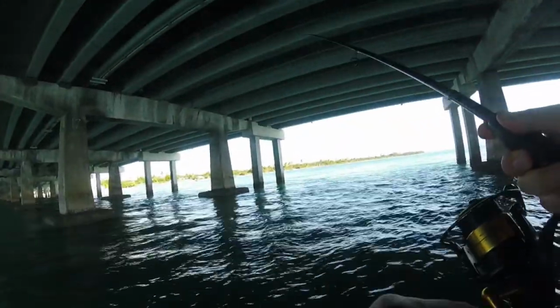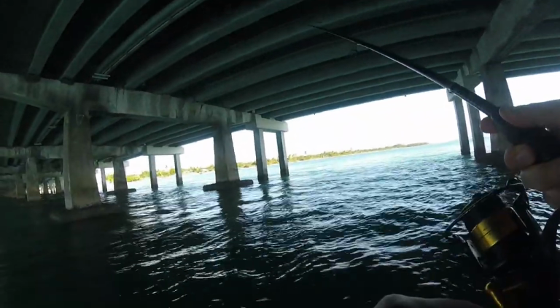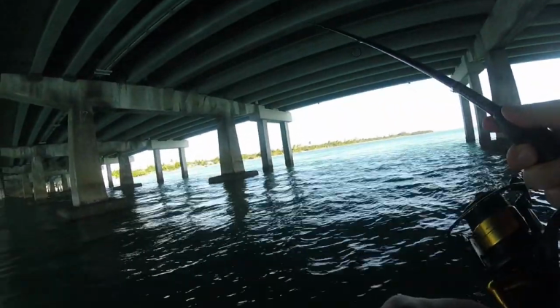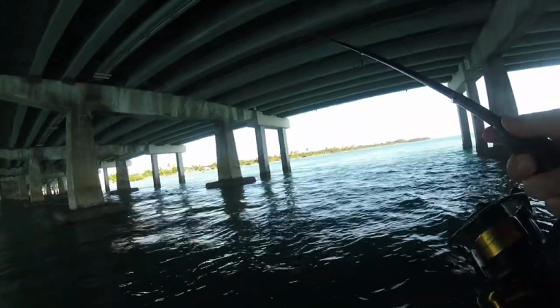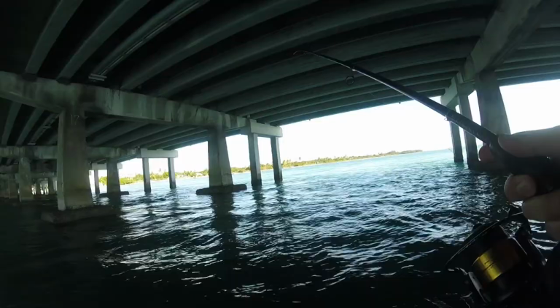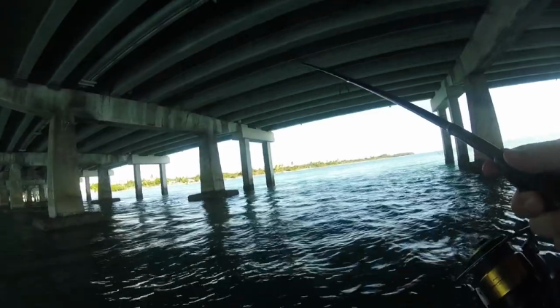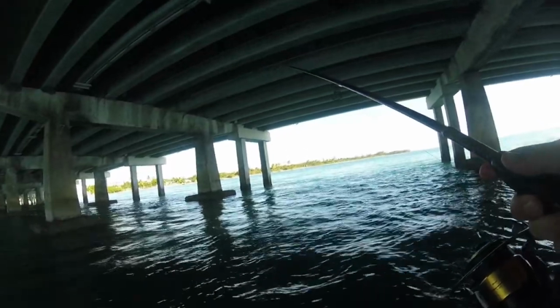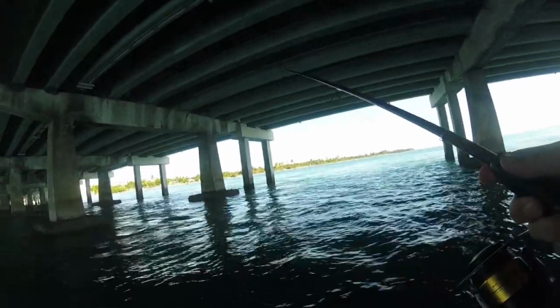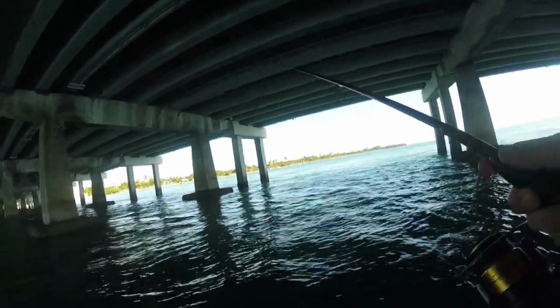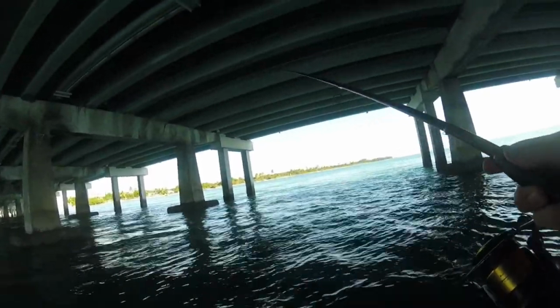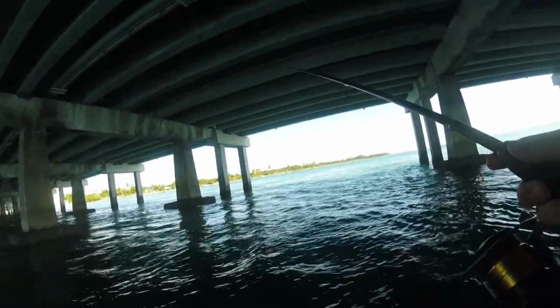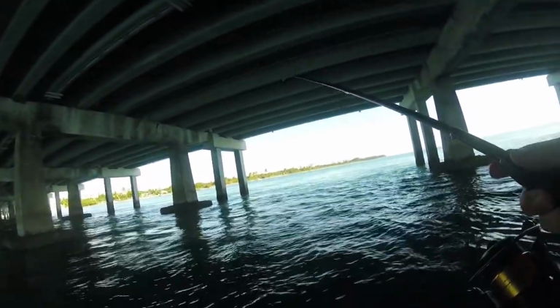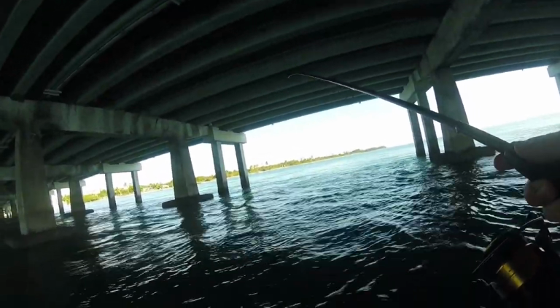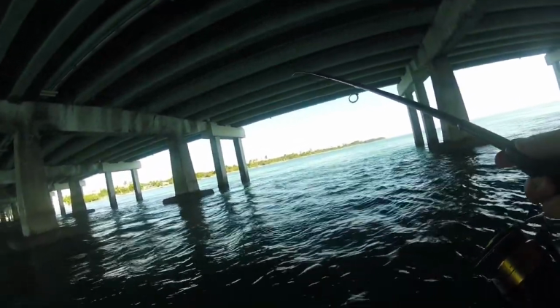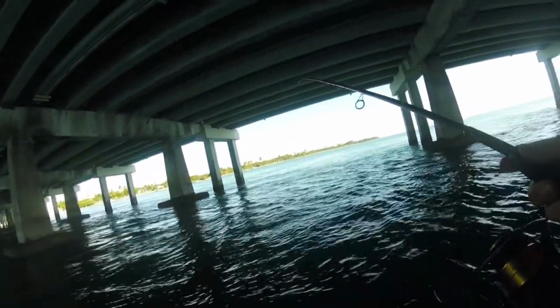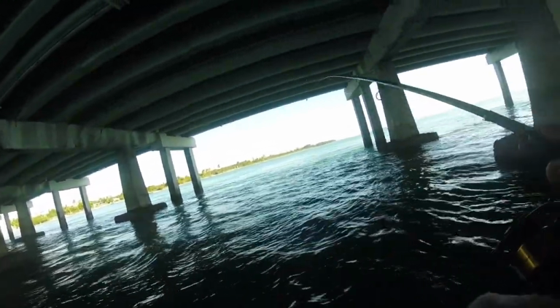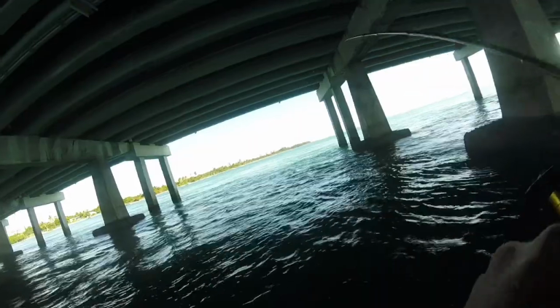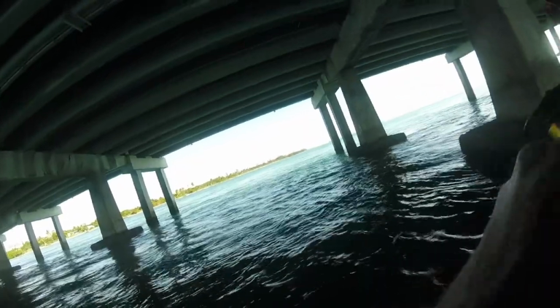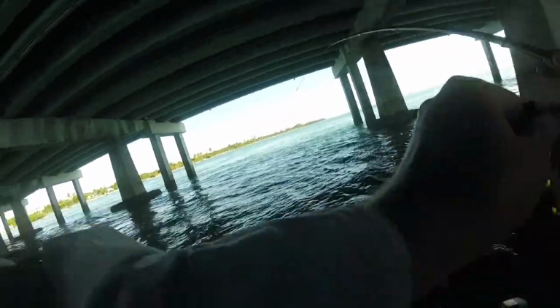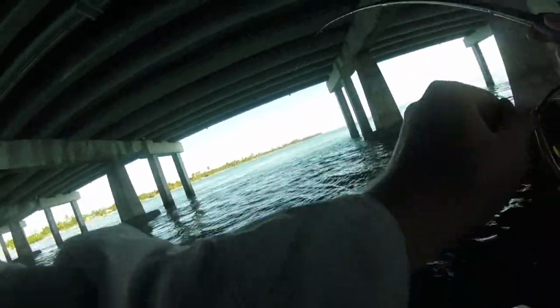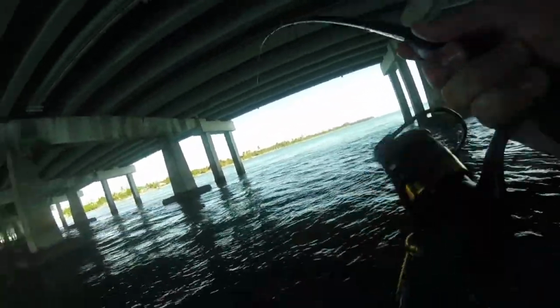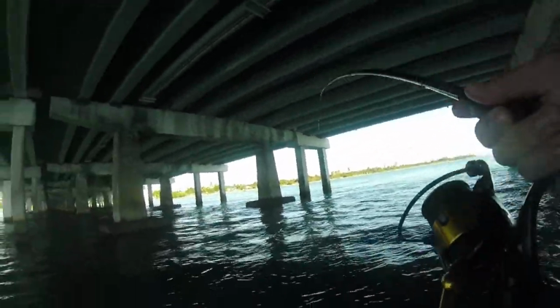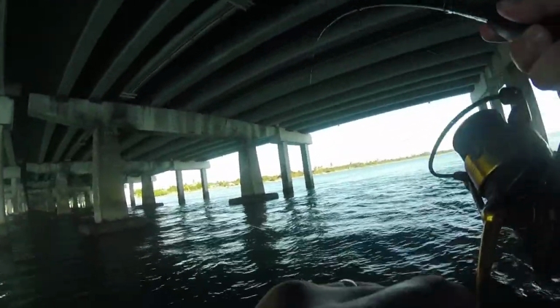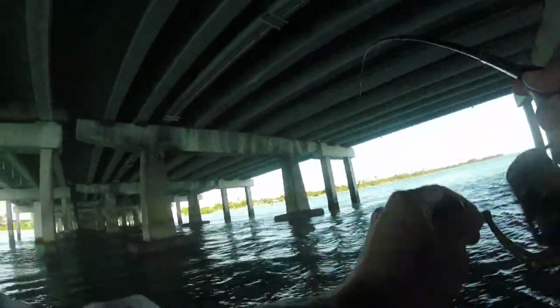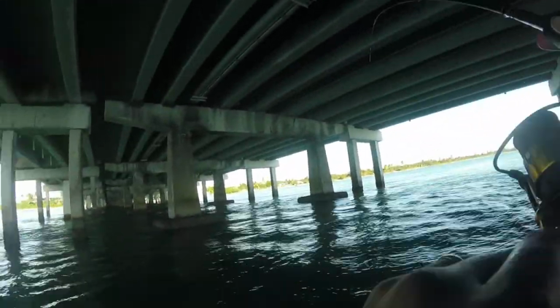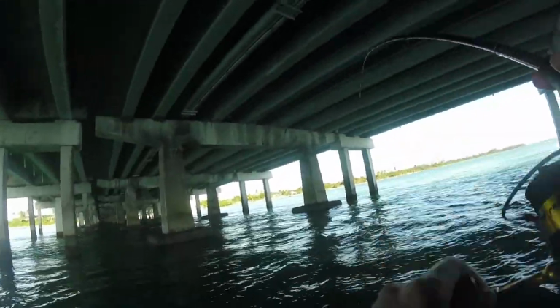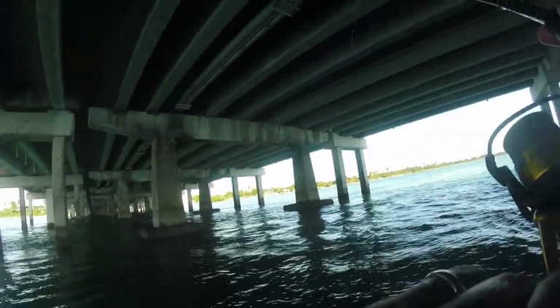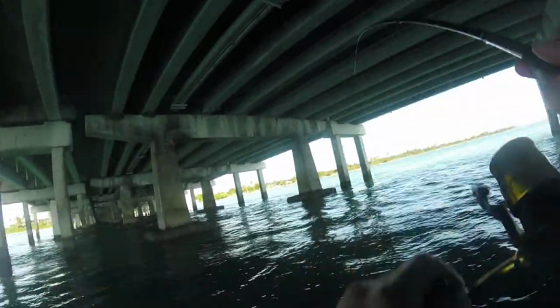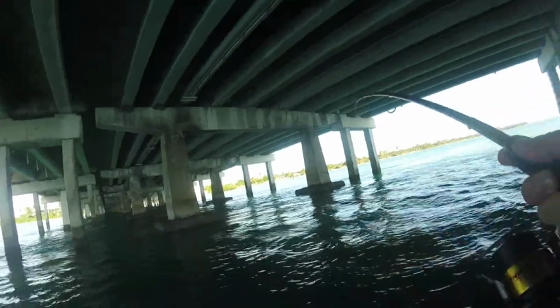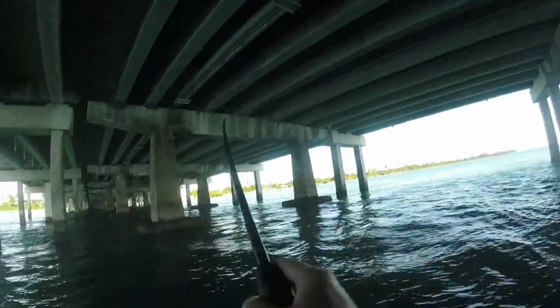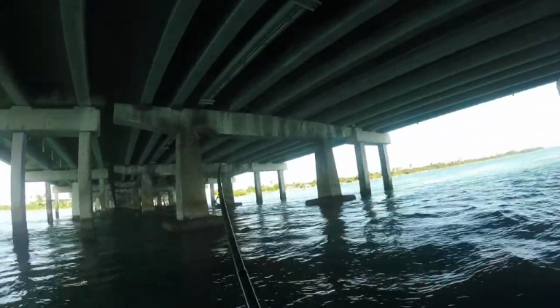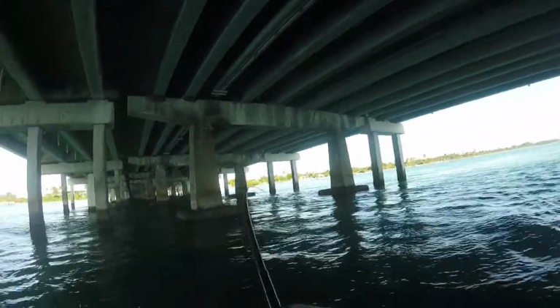Fish Facts TV. We're out here today in Miami, Florida. I am in my spot — I haven't fished here for a while, but some of my most popular videos were filmed here. We're trying to catch mangrove snapper.